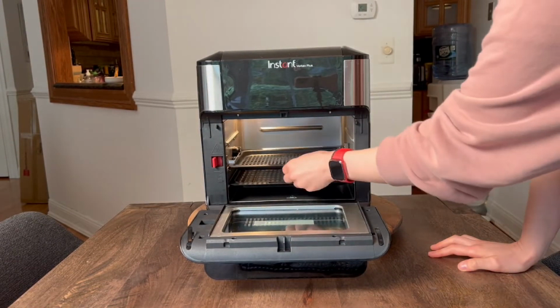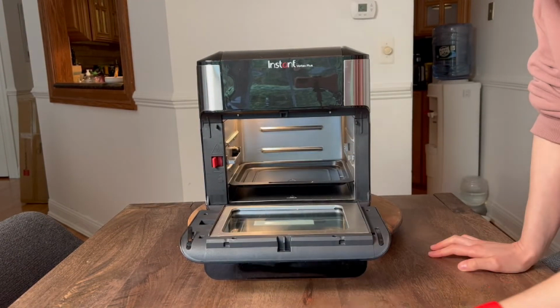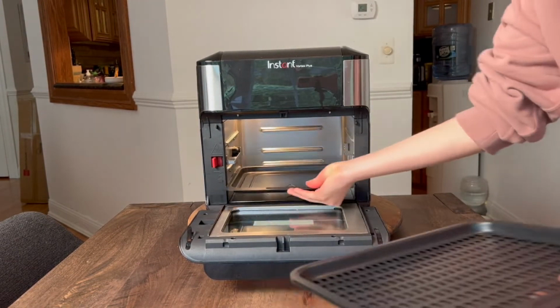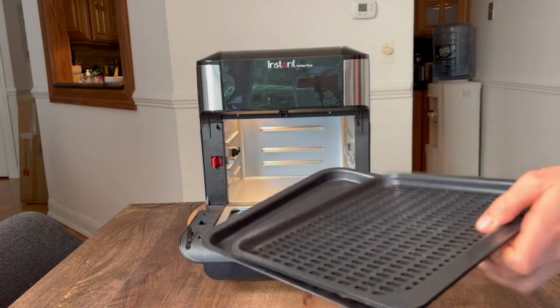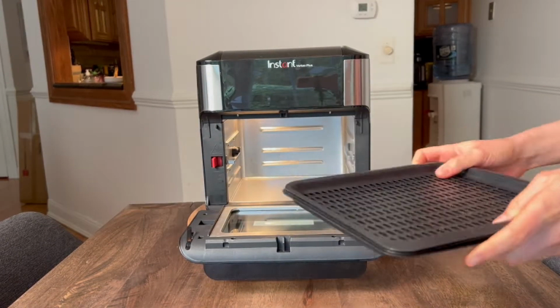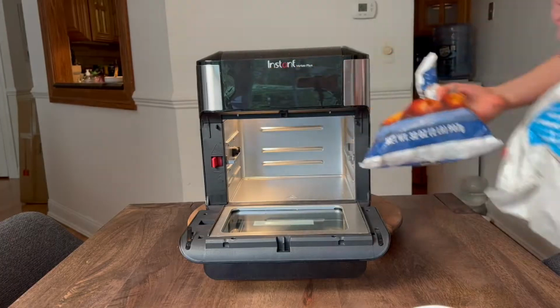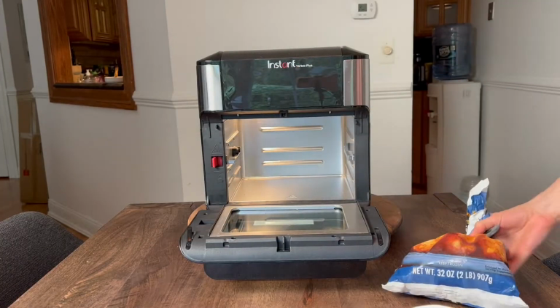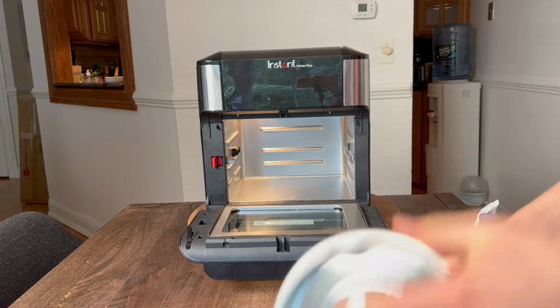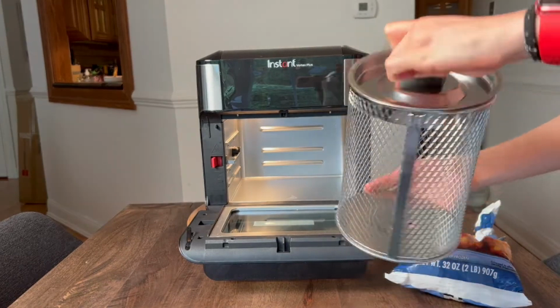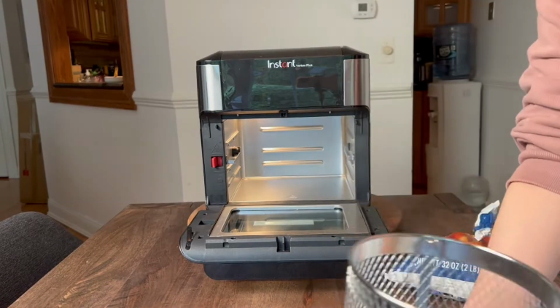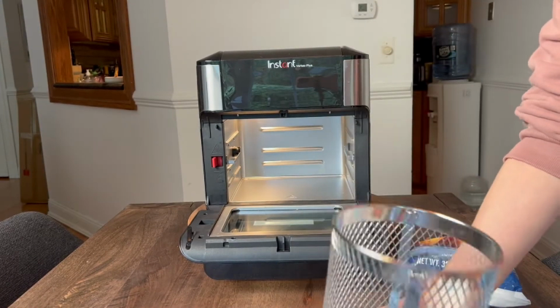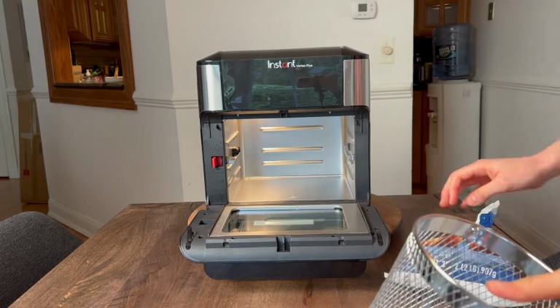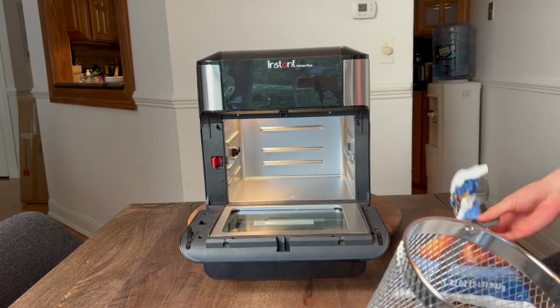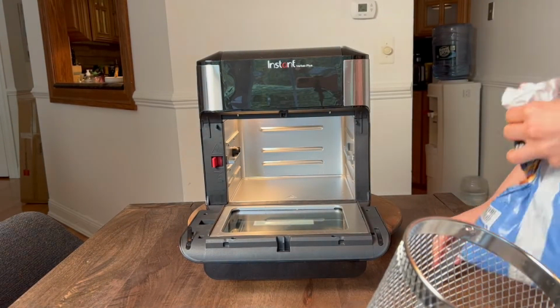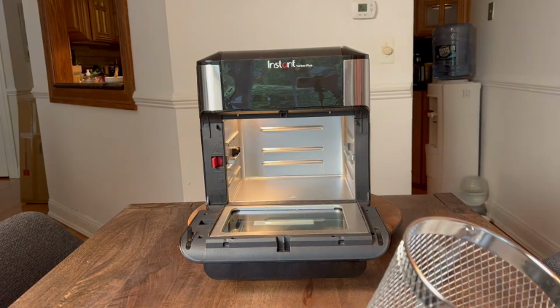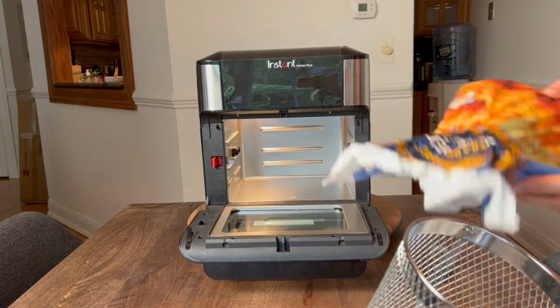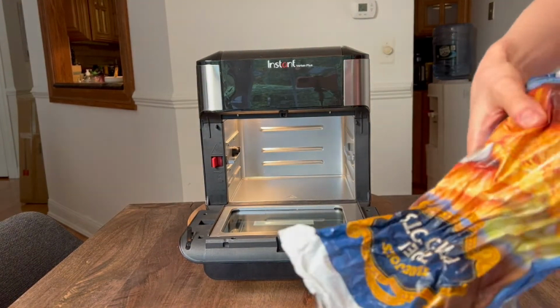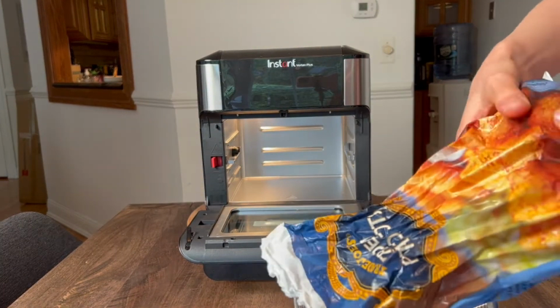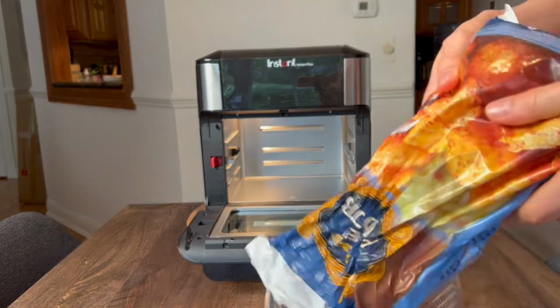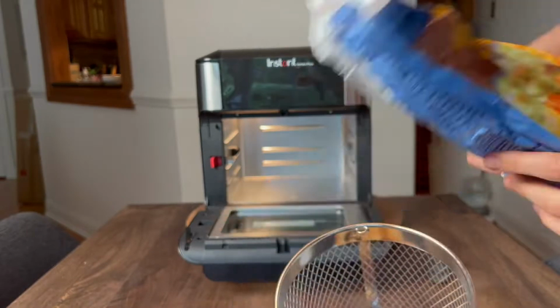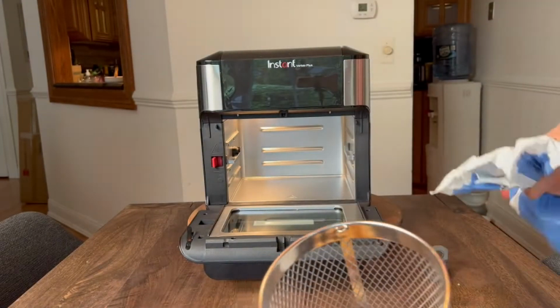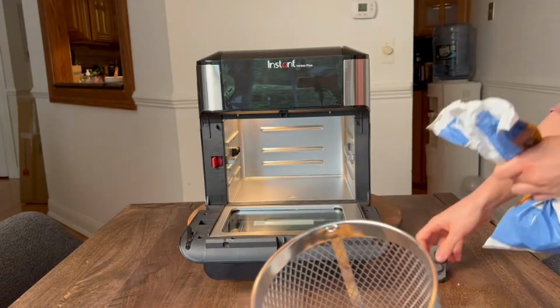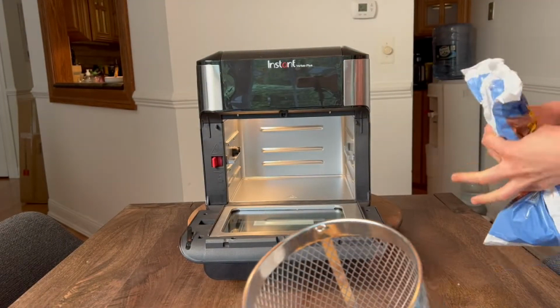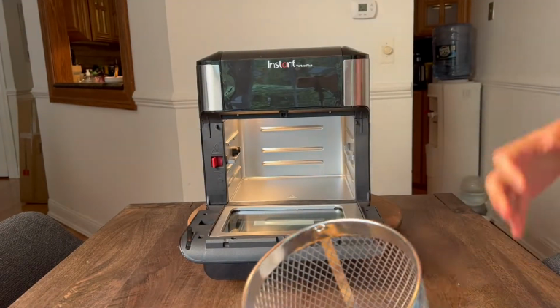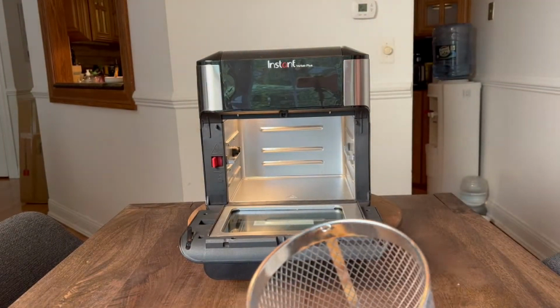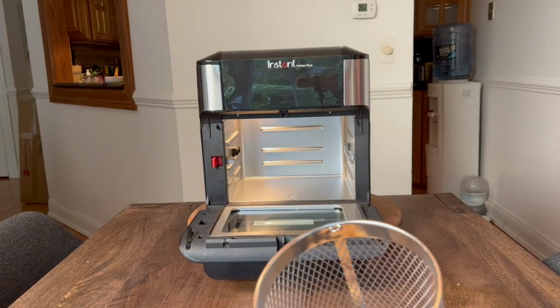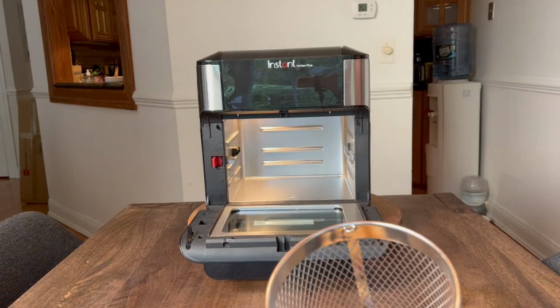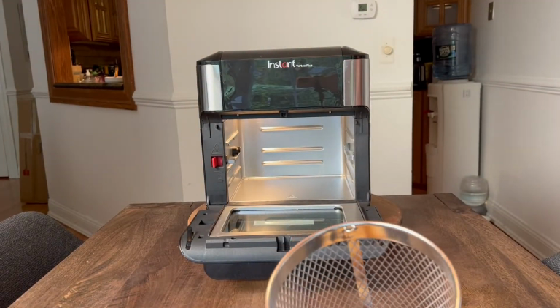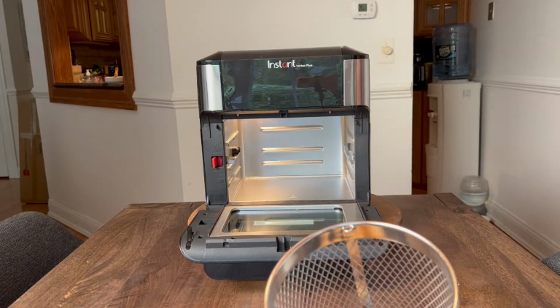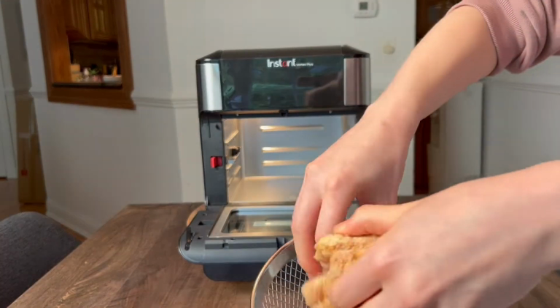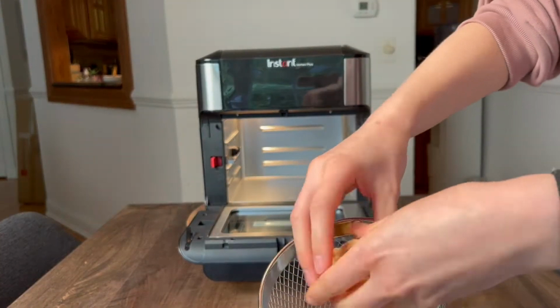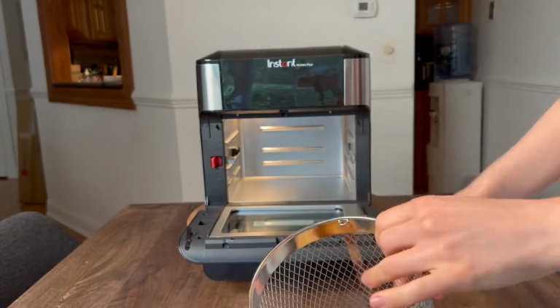This time I decided to use the rotisserie basket because I want to see the difference in cooking food evenly. So I'm going to make chicken nuggets and tater tots and see how they are going to cook in the rotisserie basket and see how even the cook is.